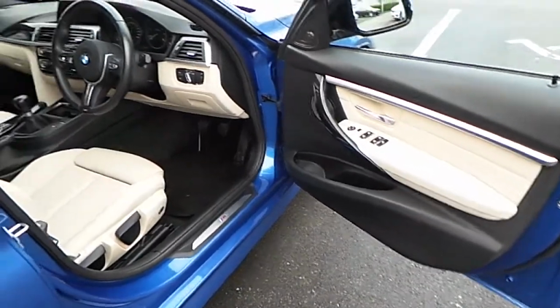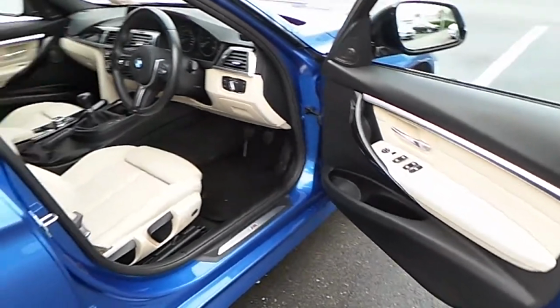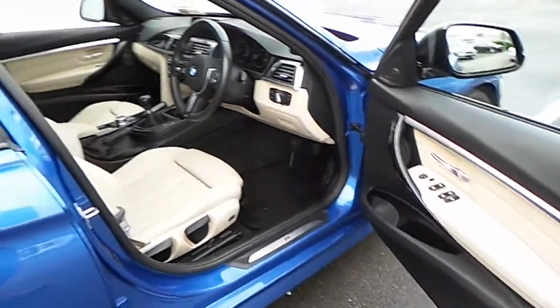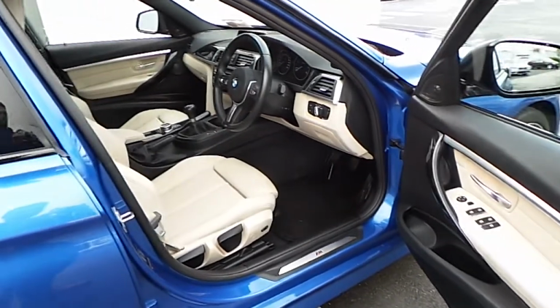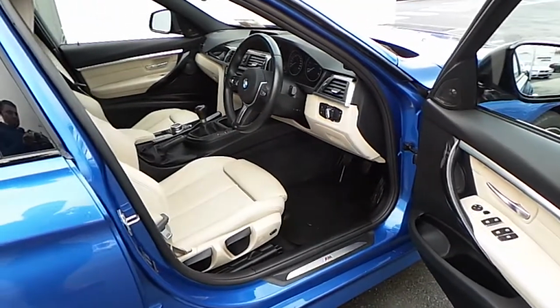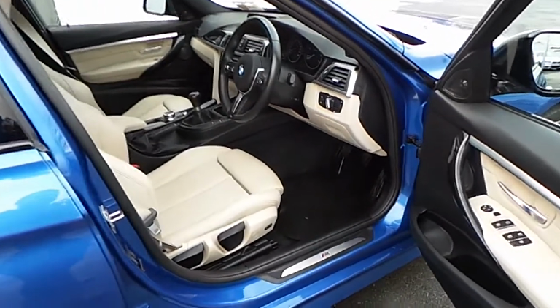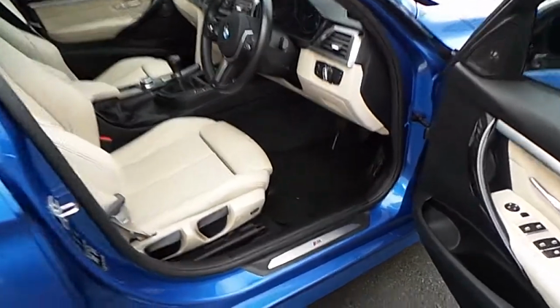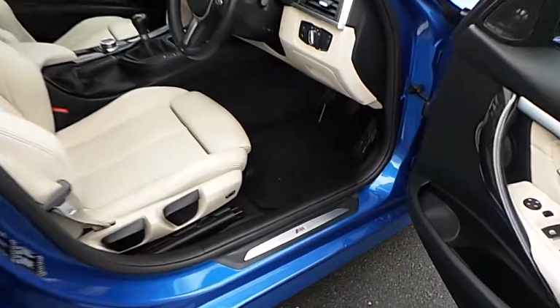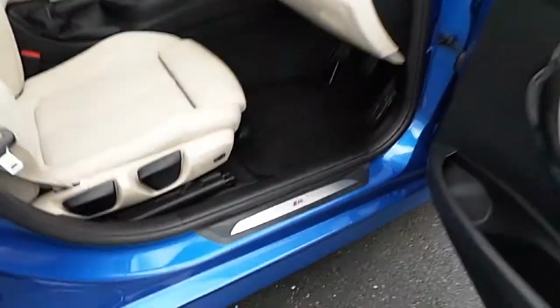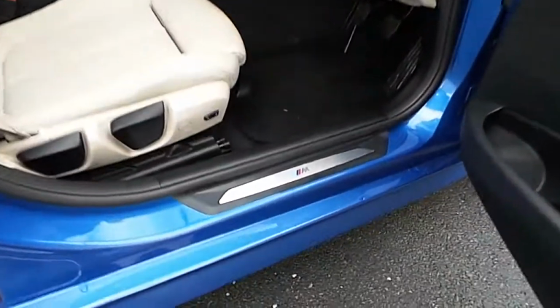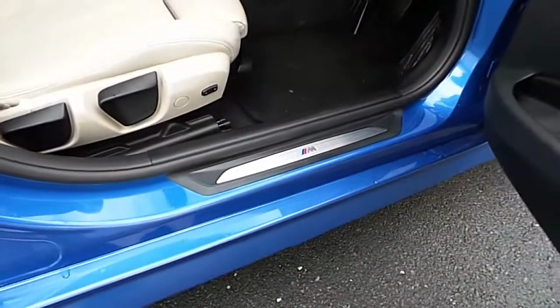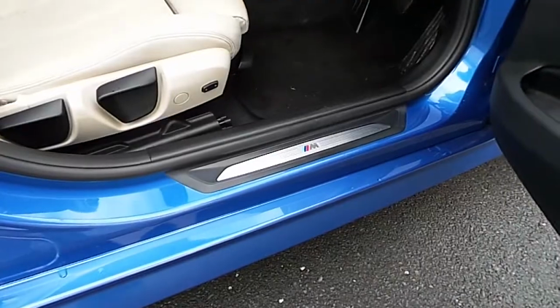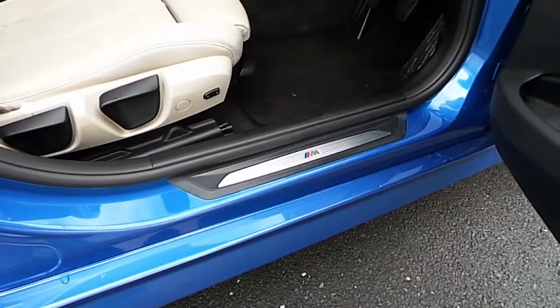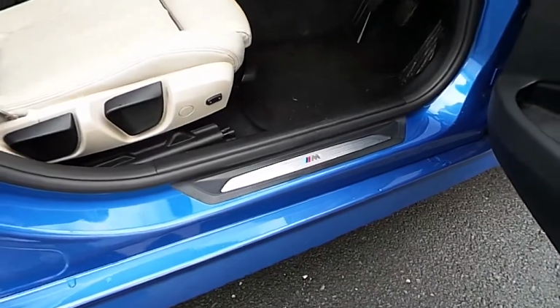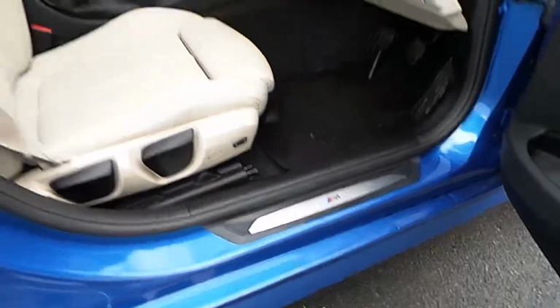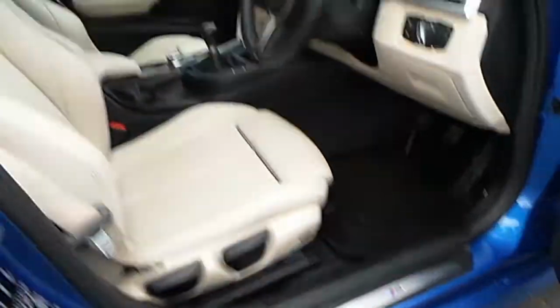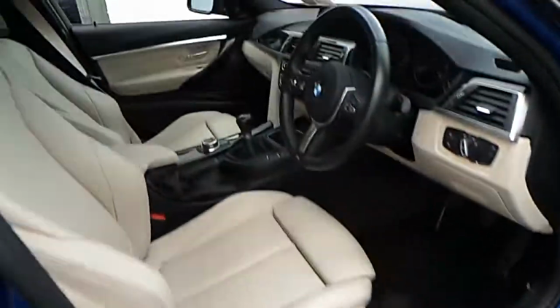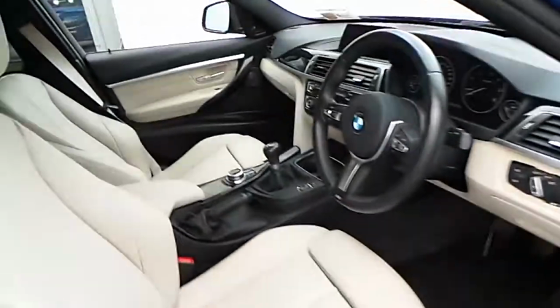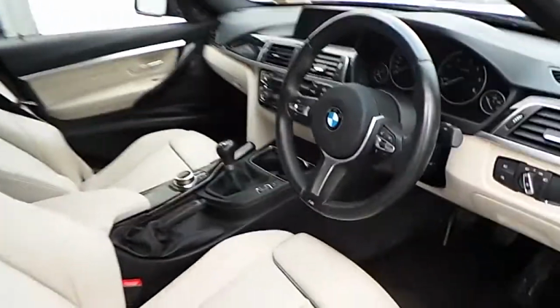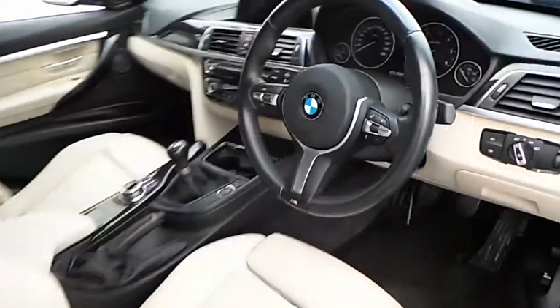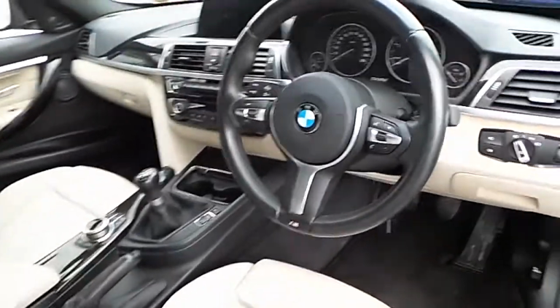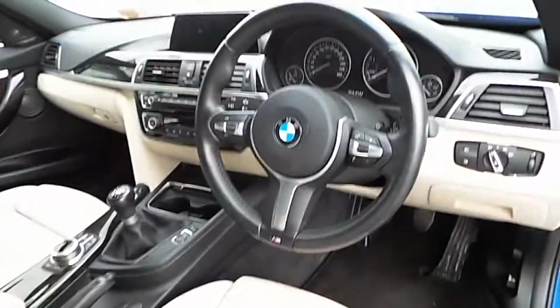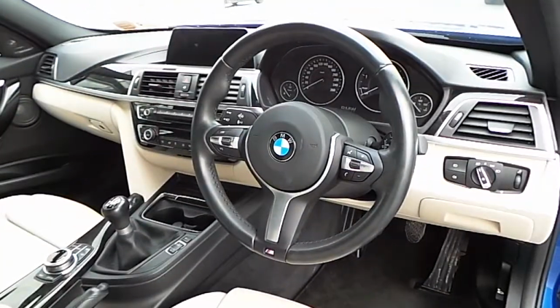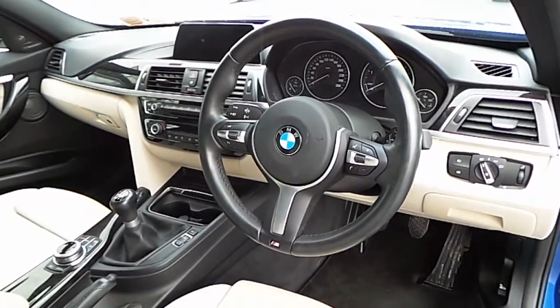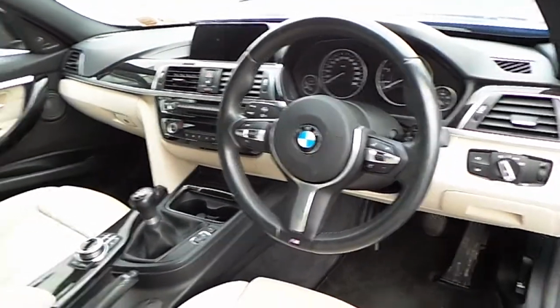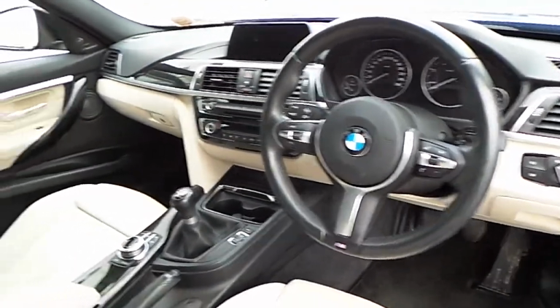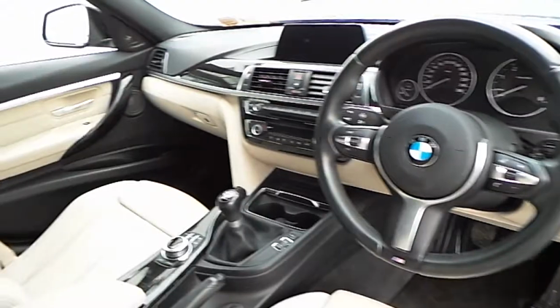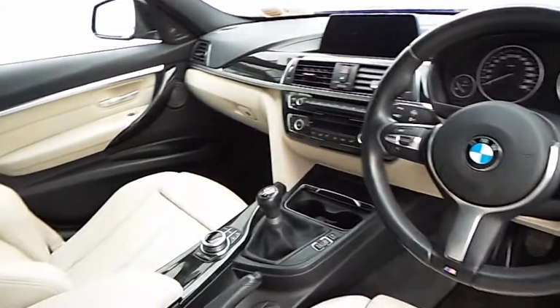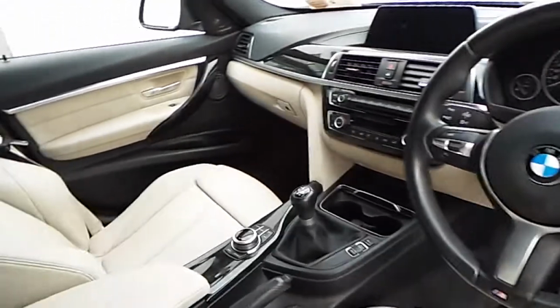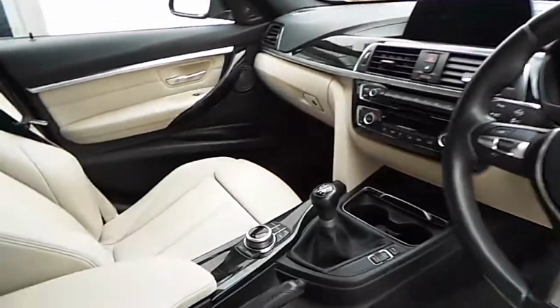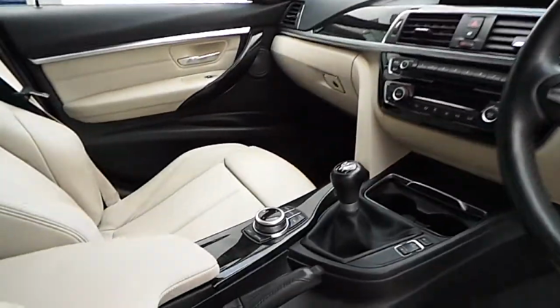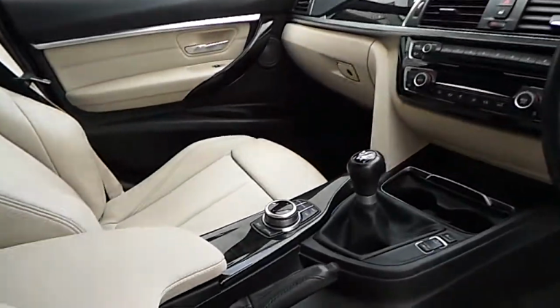Just to give you a closer look at the front of this car and as you can see in the side sill an M Sport badge. And again a closer look at that M Sport steering wheel and centre console.